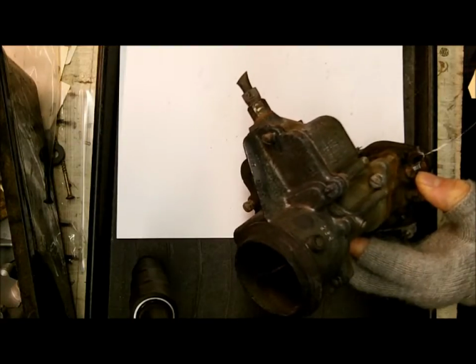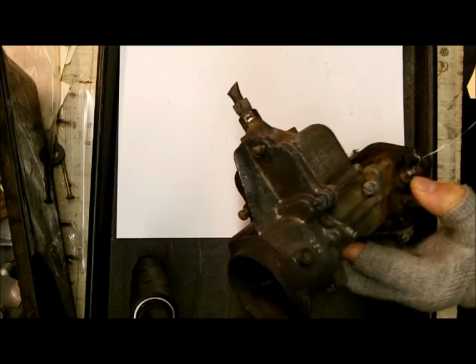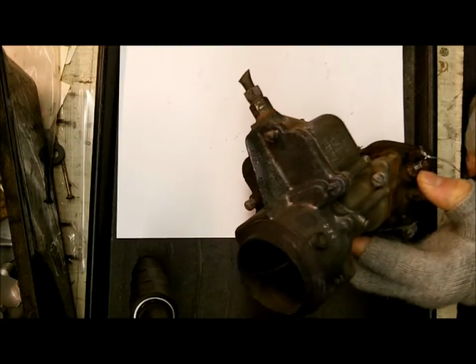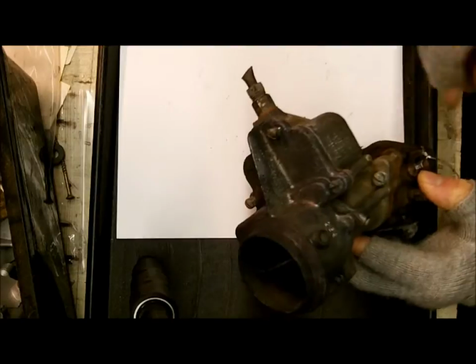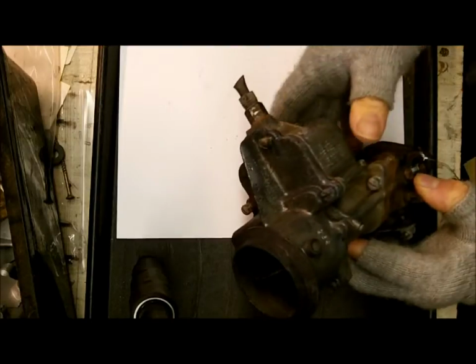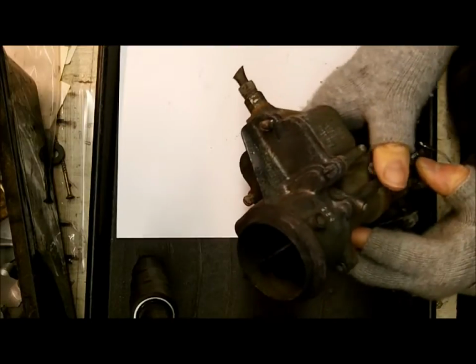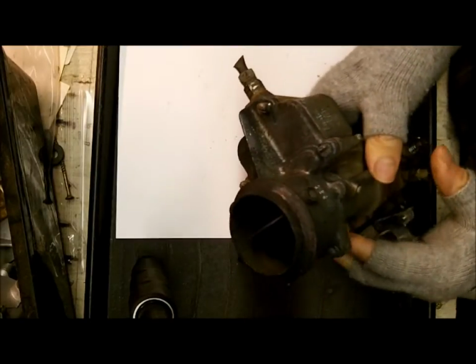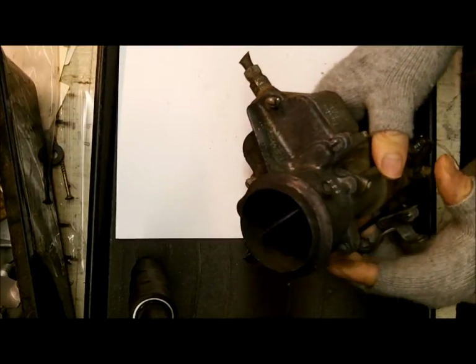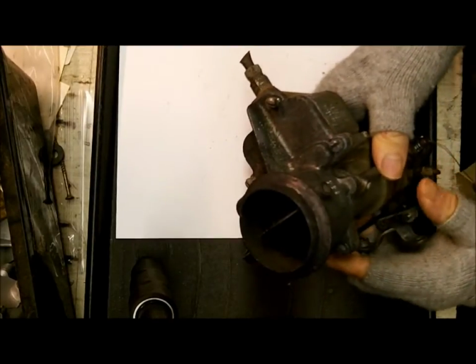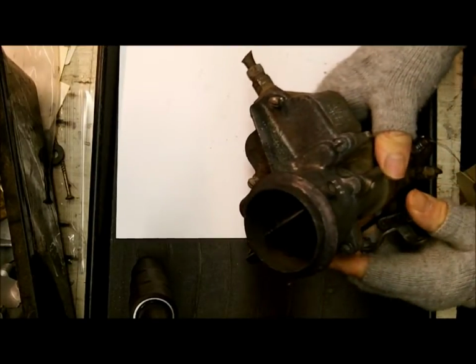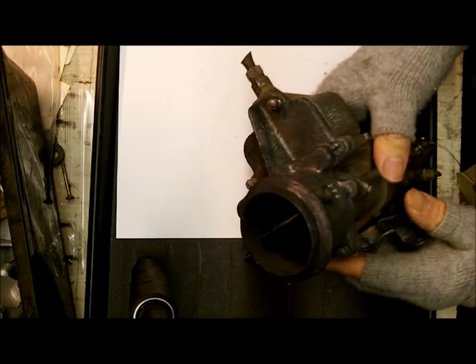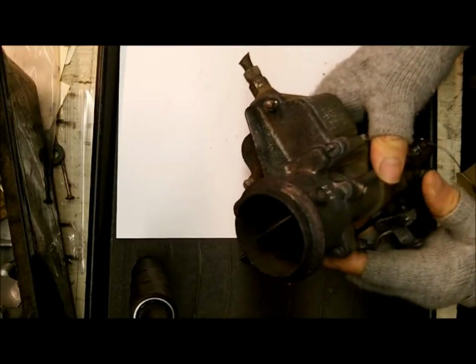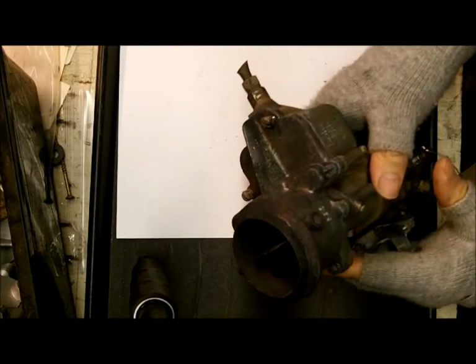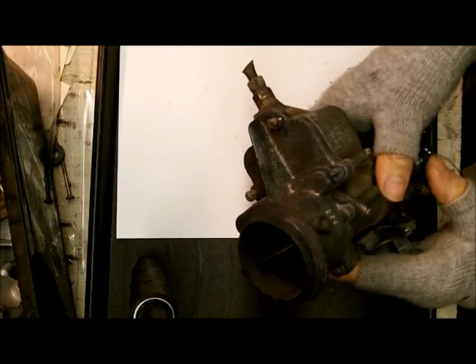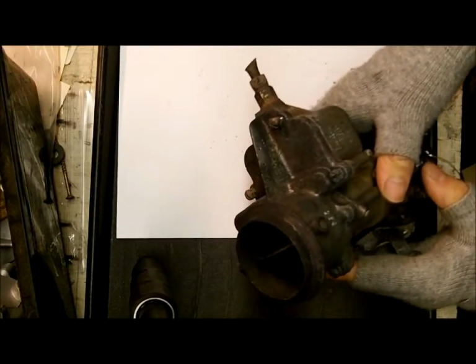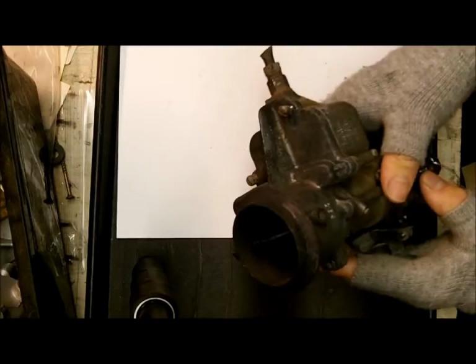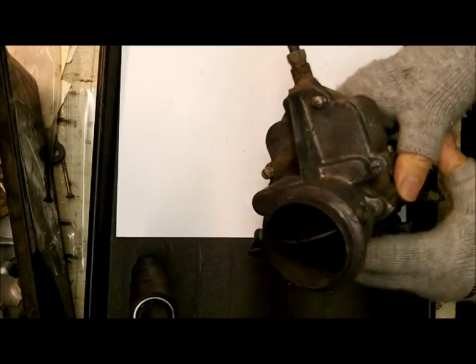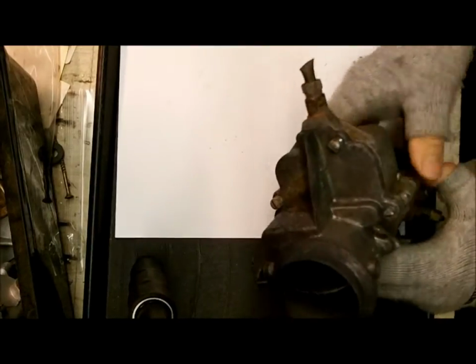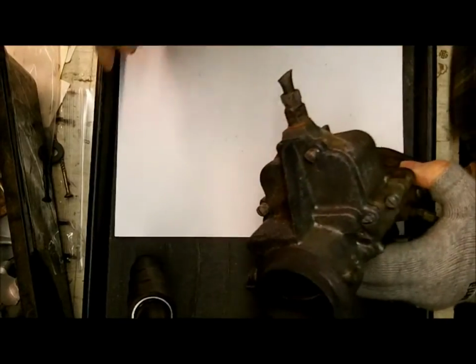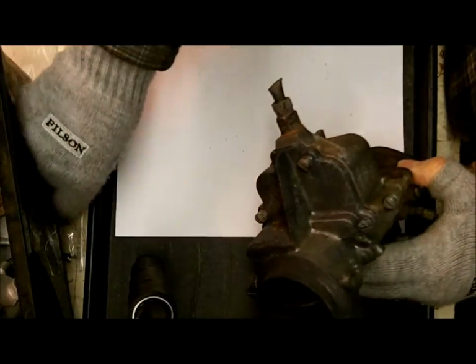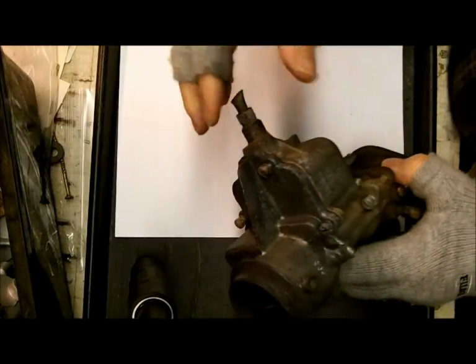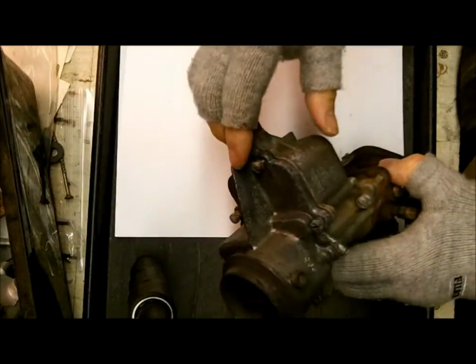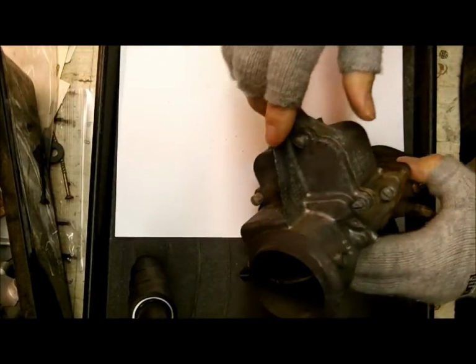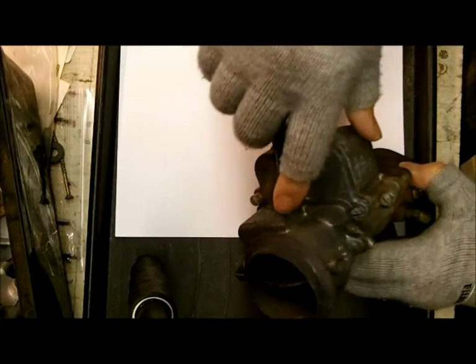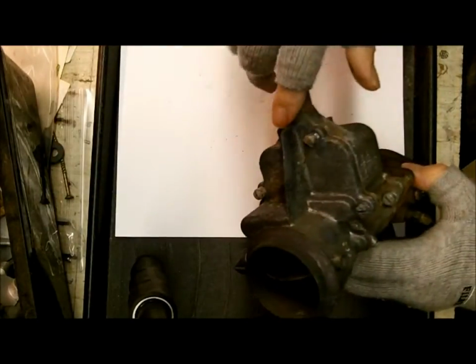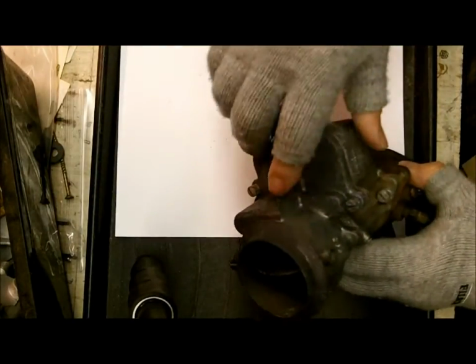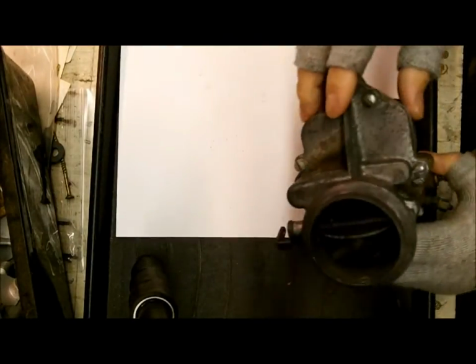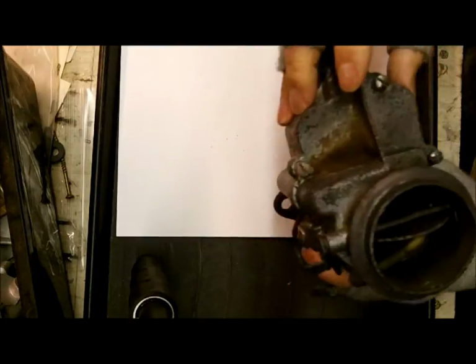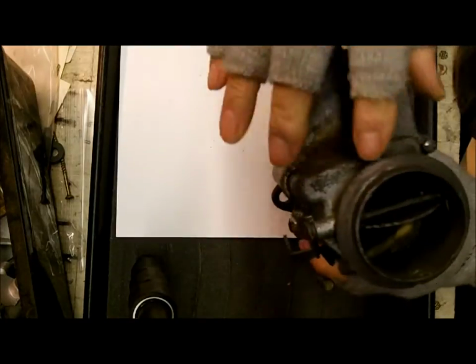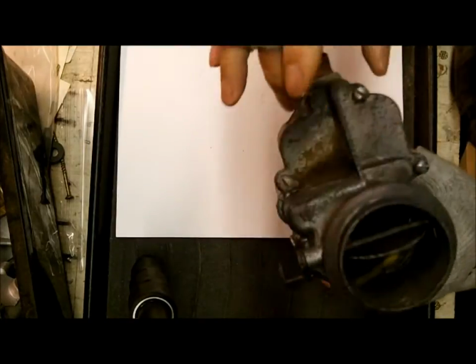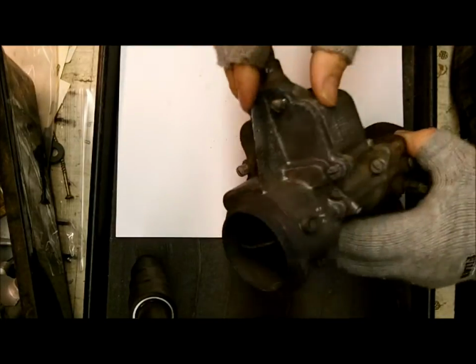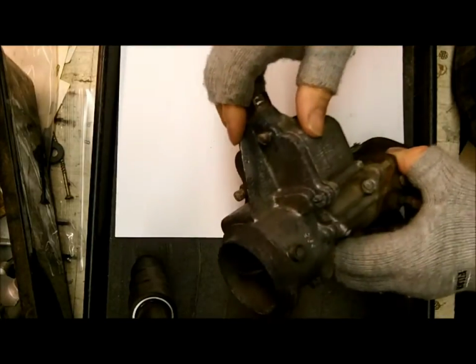Fortunately, these B&Bs are fairly easy to find the number — they almost always have the number stamped on them. And where you find it is right here on this Razorback; you can see we're on the top of the float bowl here.